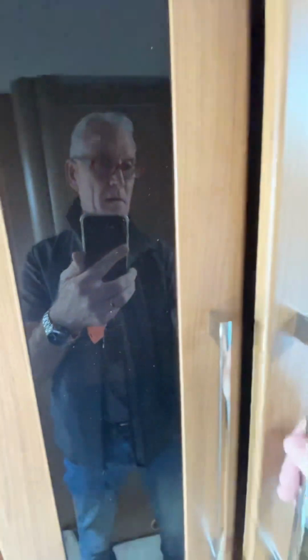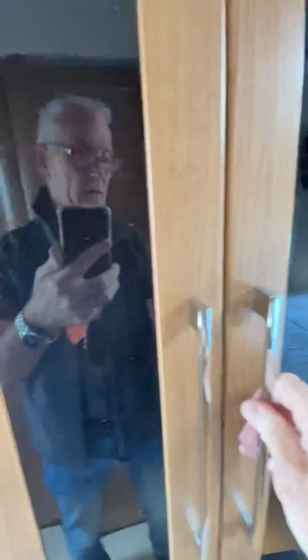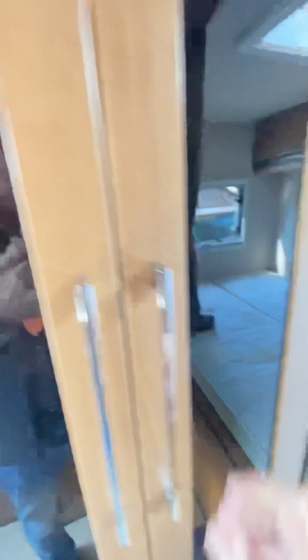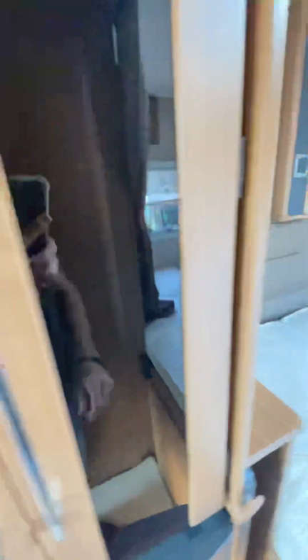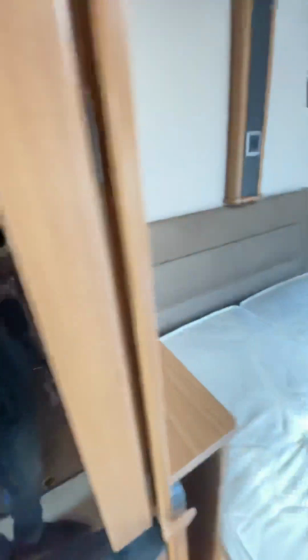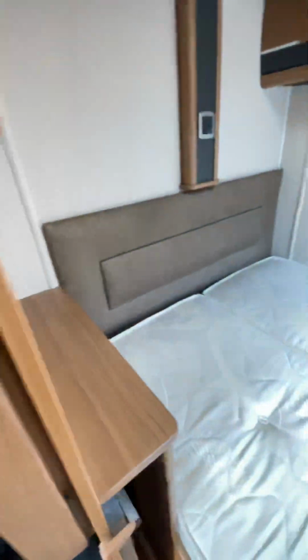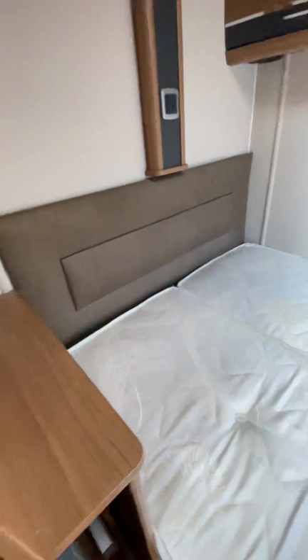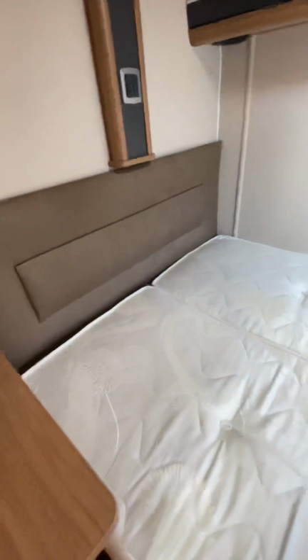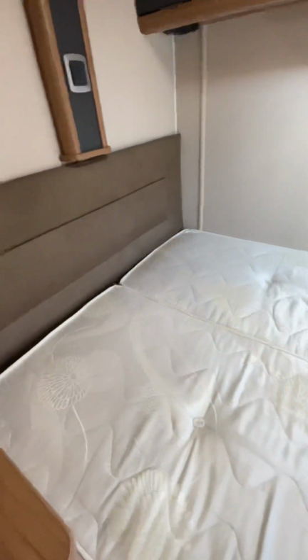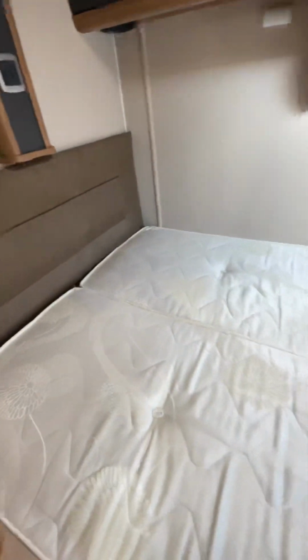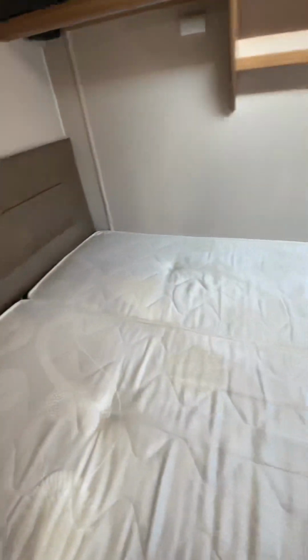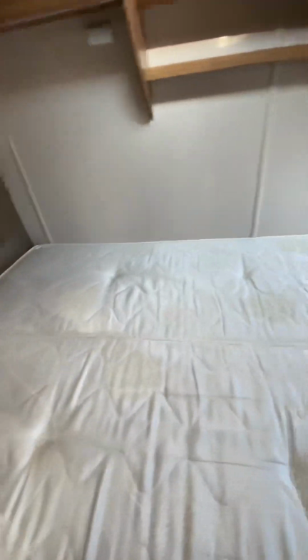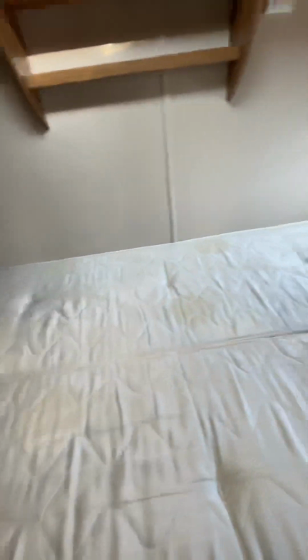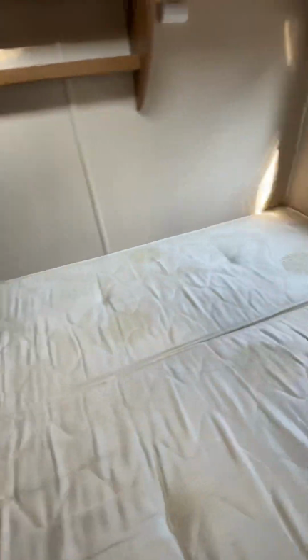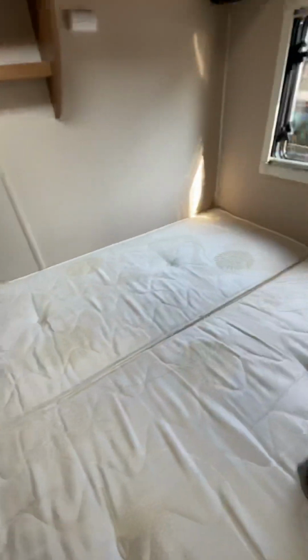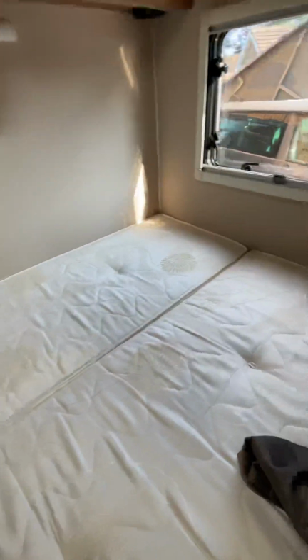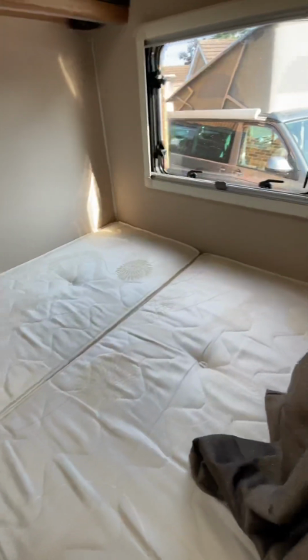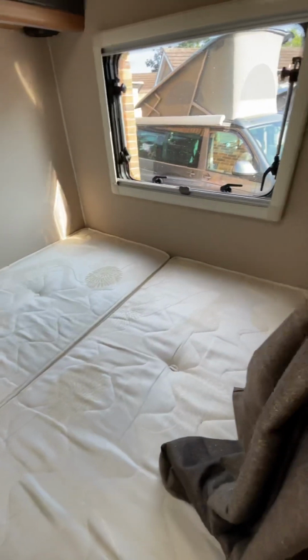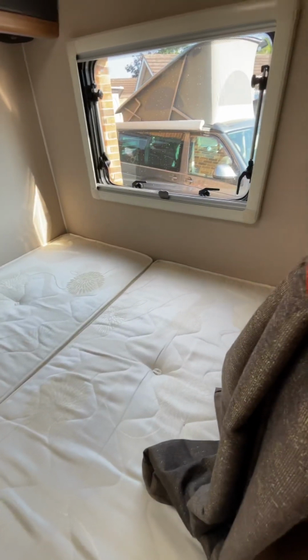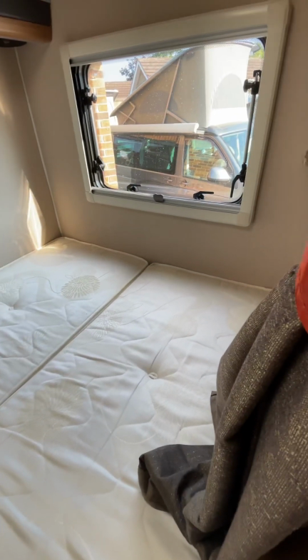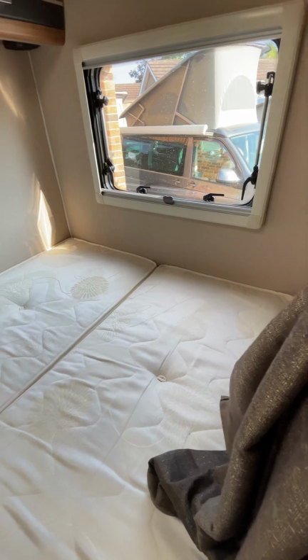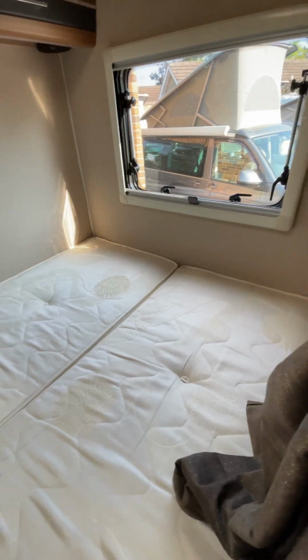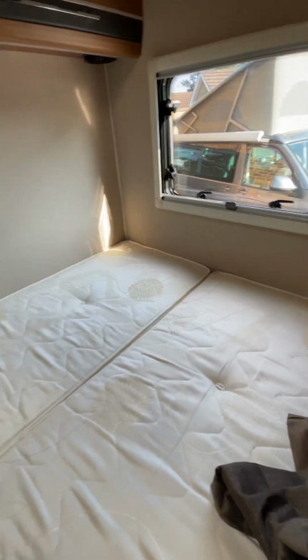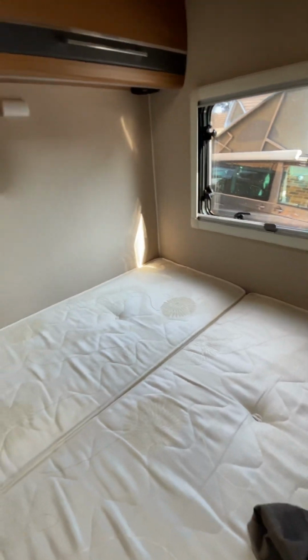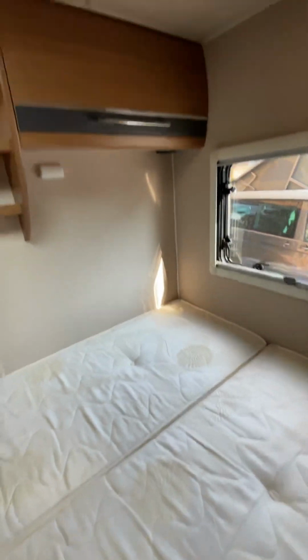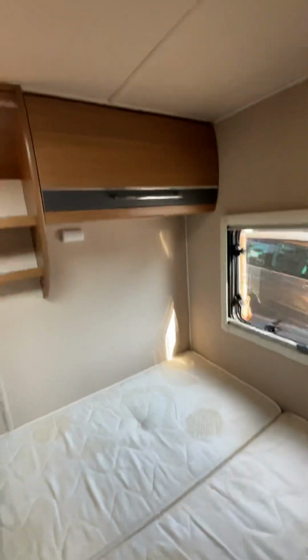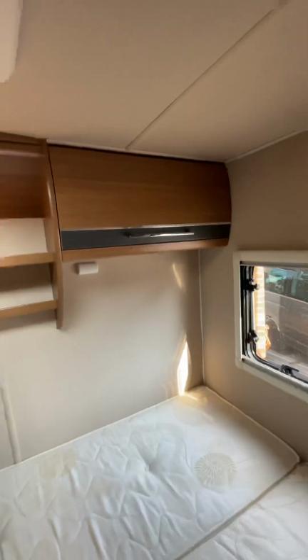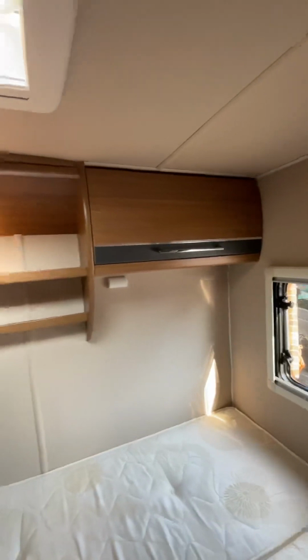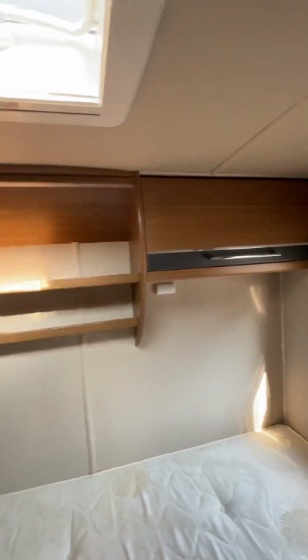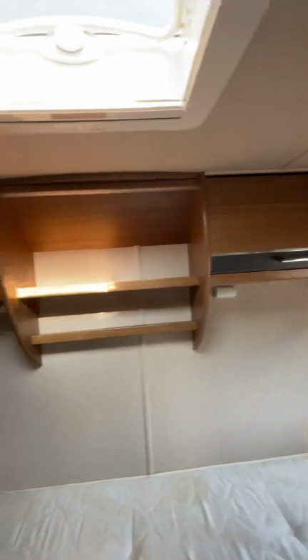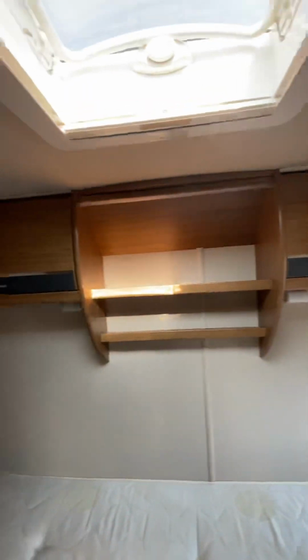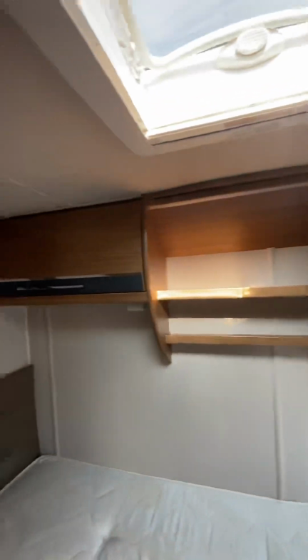To the rear of the motorhome we have the bed over the garage — a nice comfortable transverse bed, again with storage above.